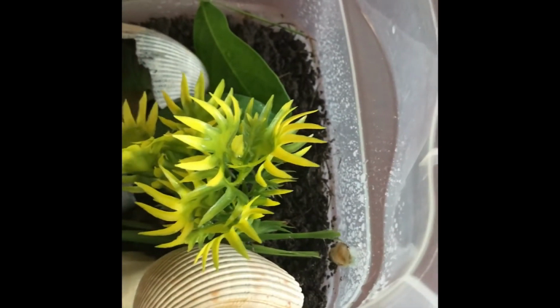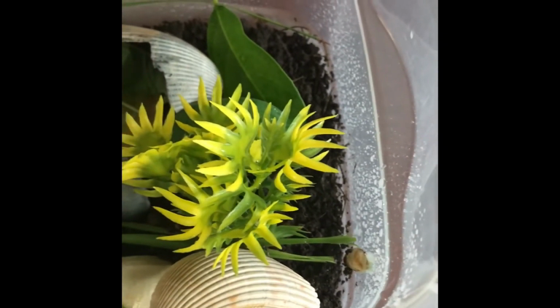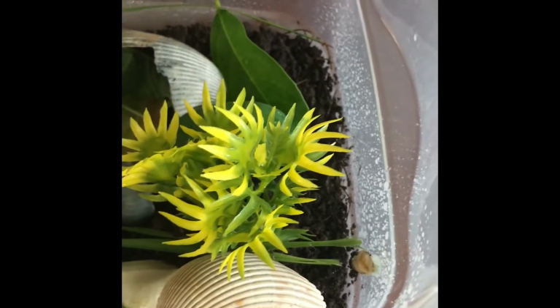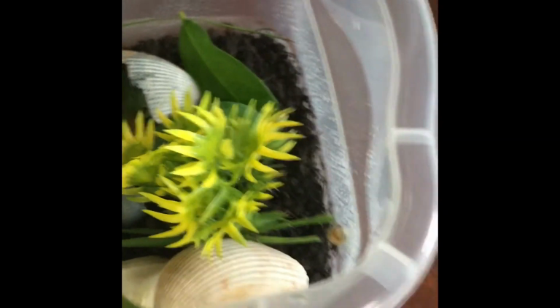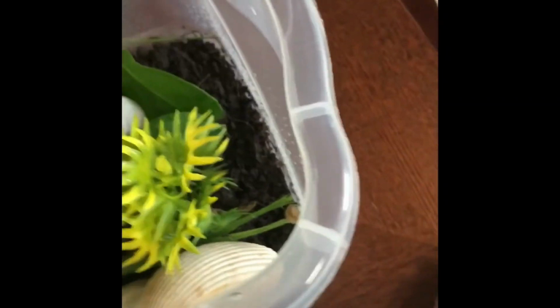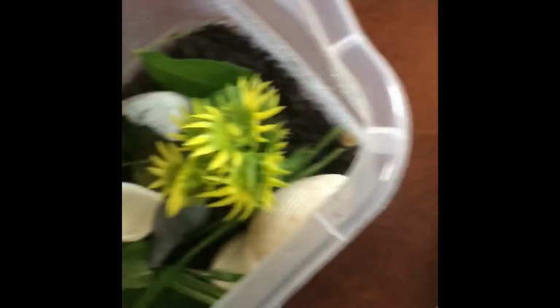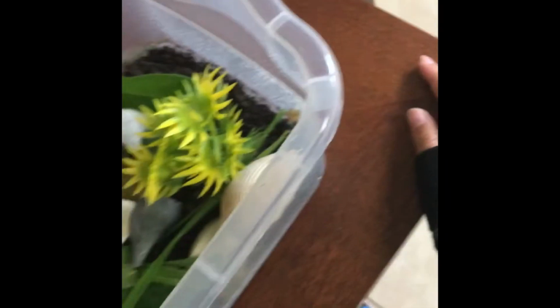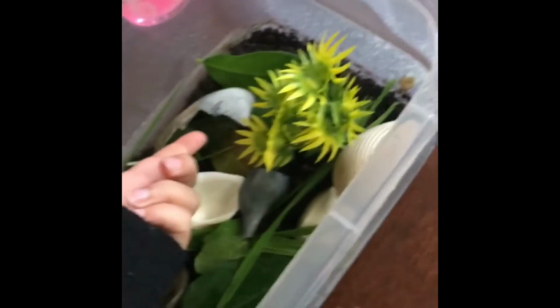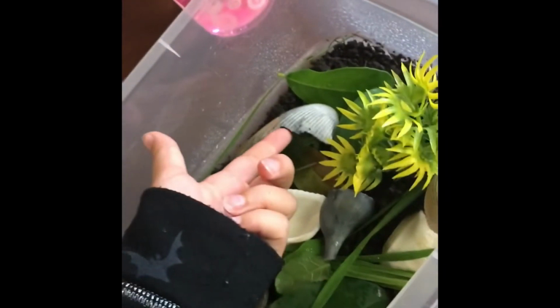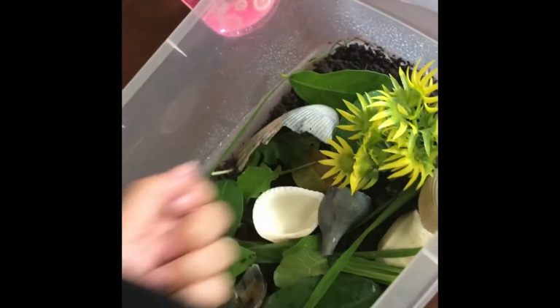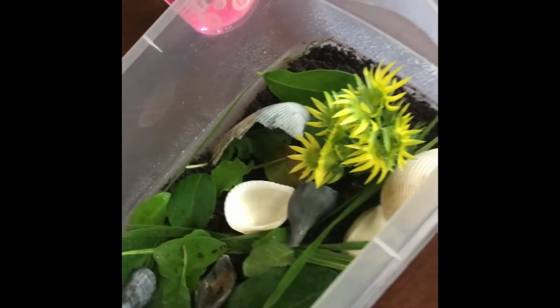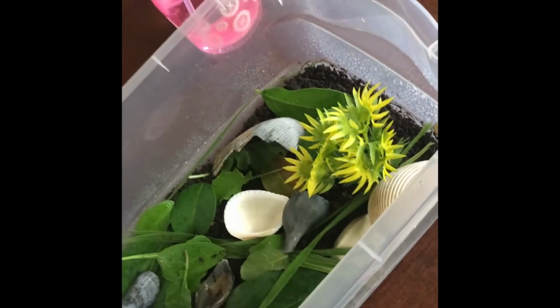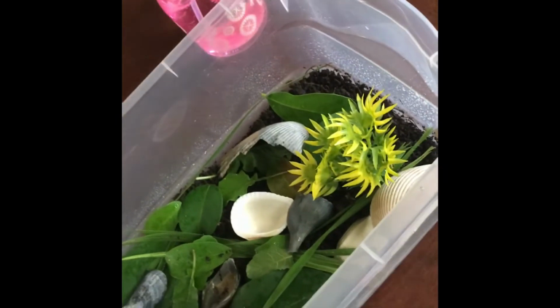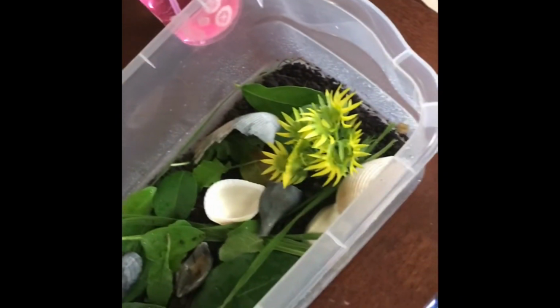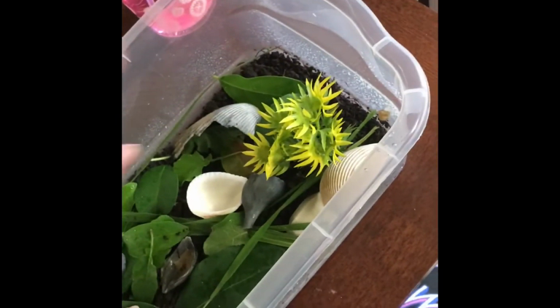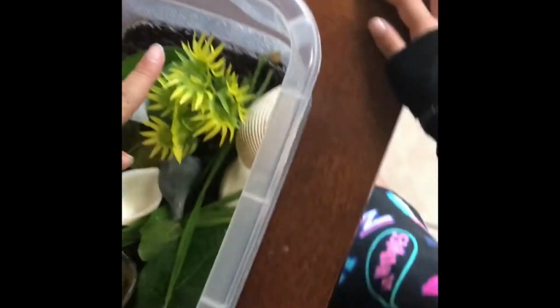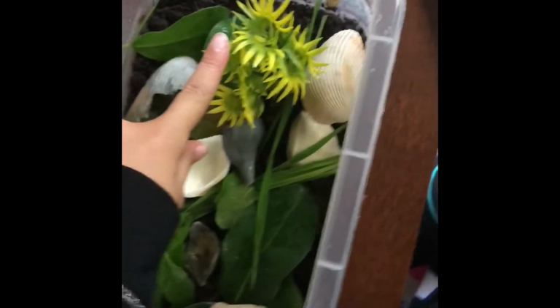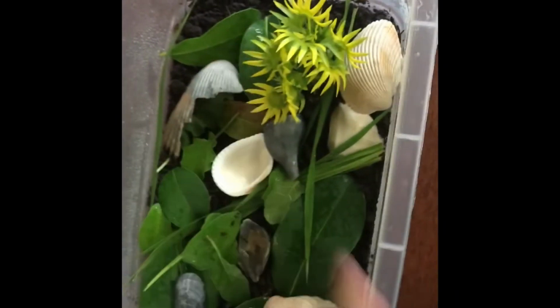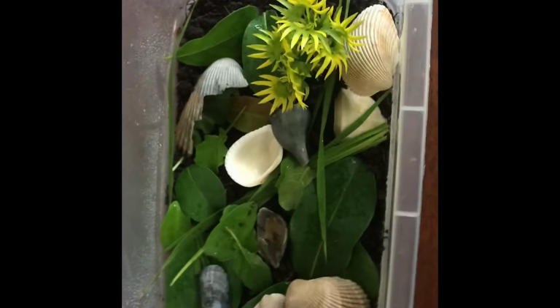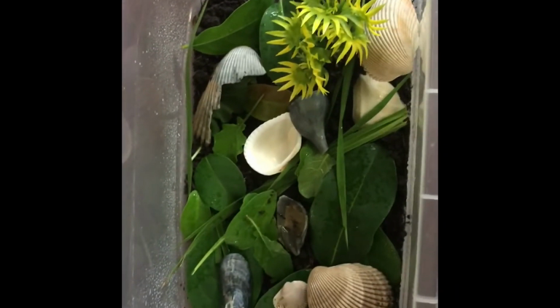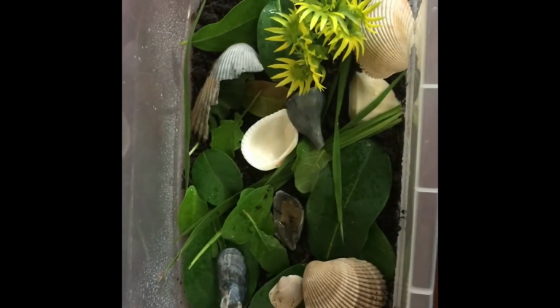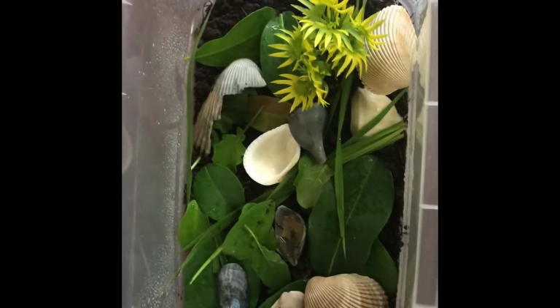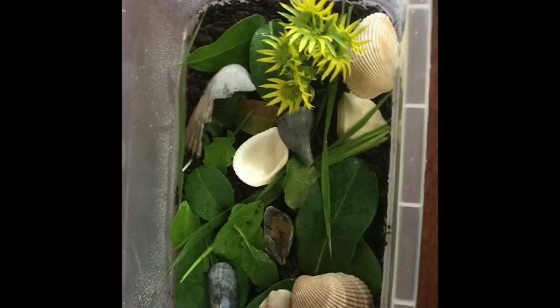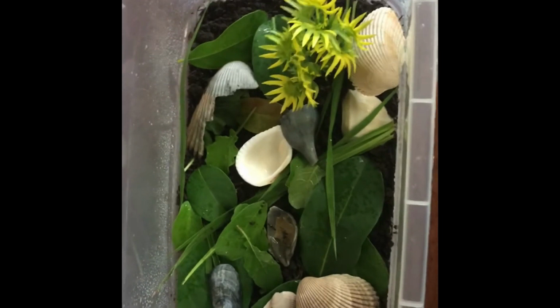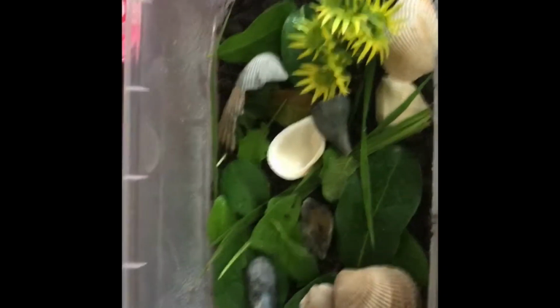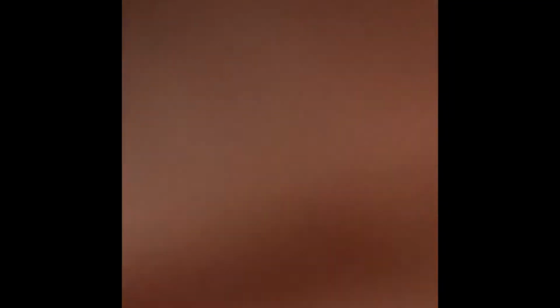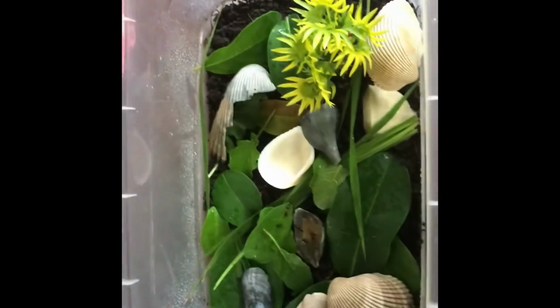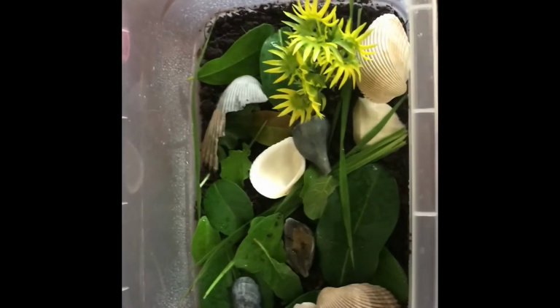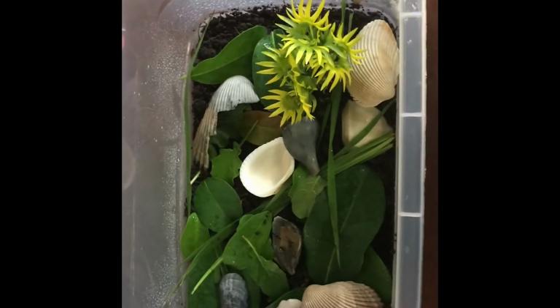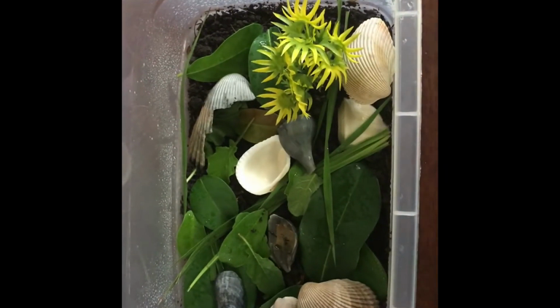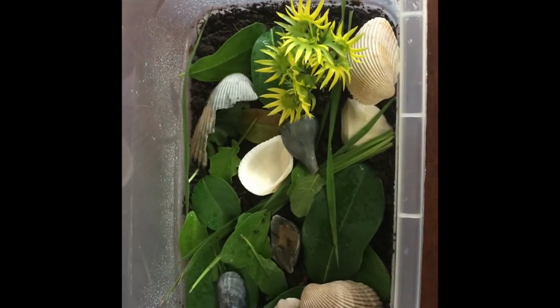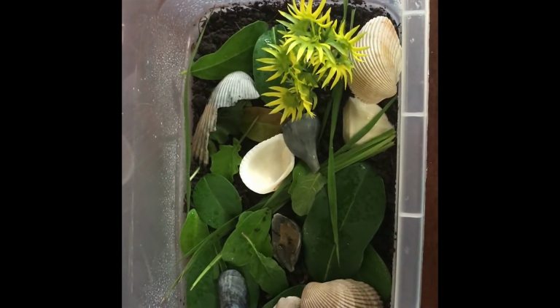He actually went on the top of the roof — he was right here. But he decided to go on the fake plant and then go on to the side of the camera. So, that is my snail habitat.